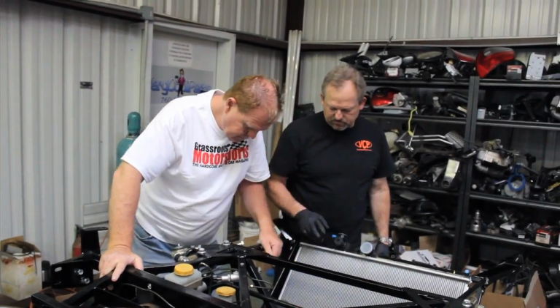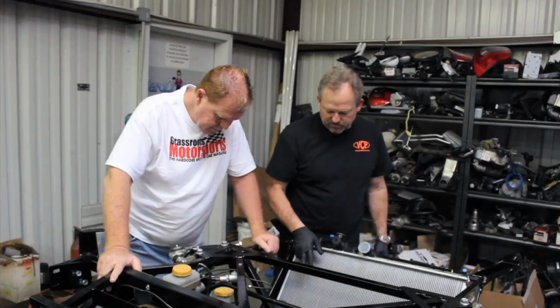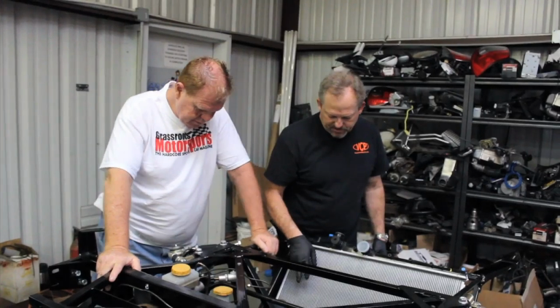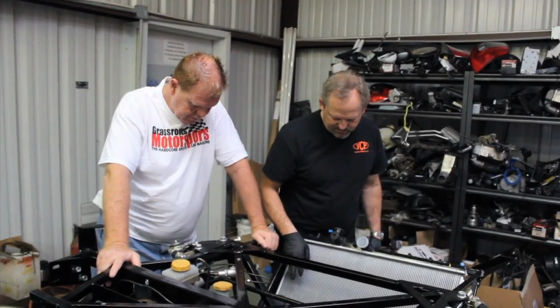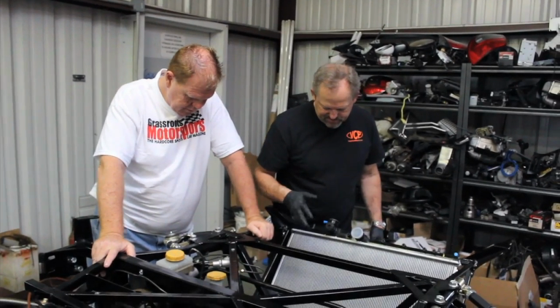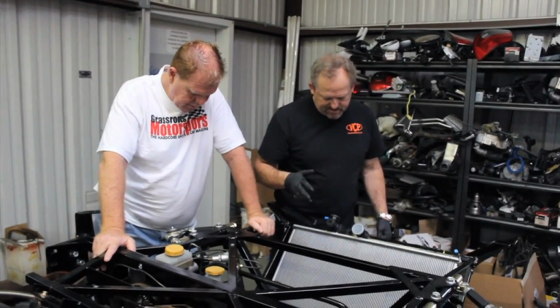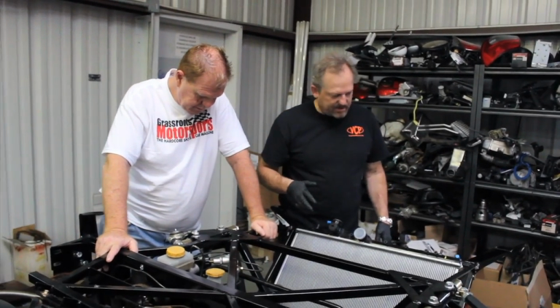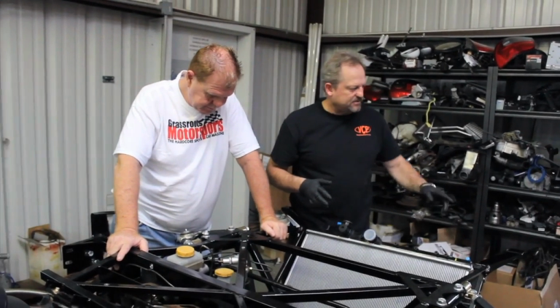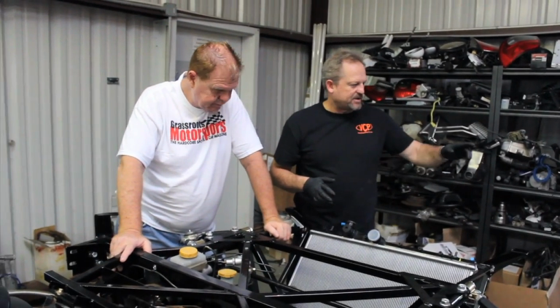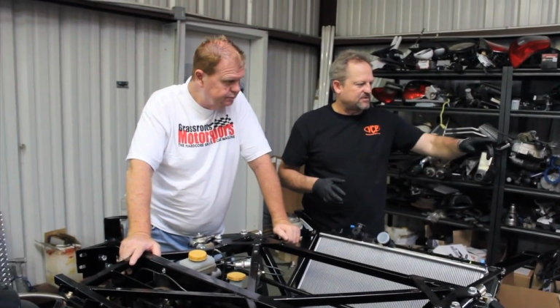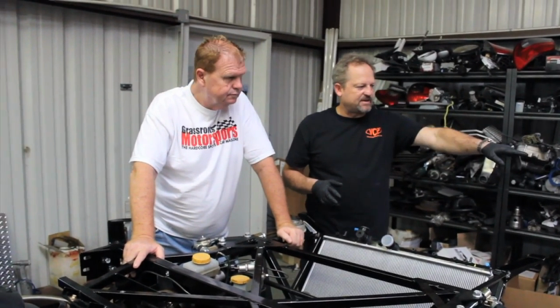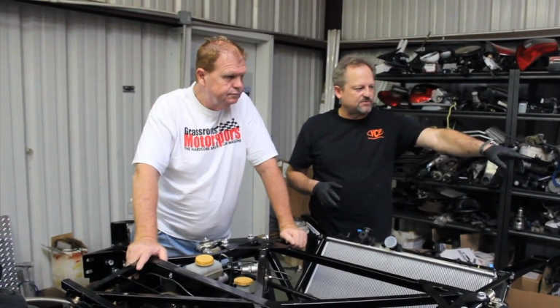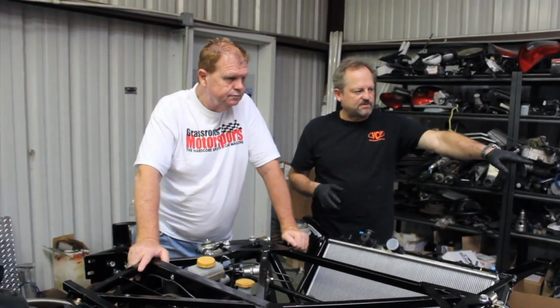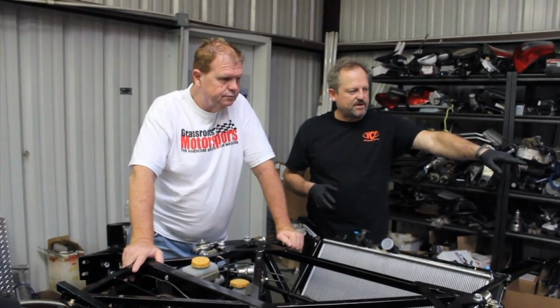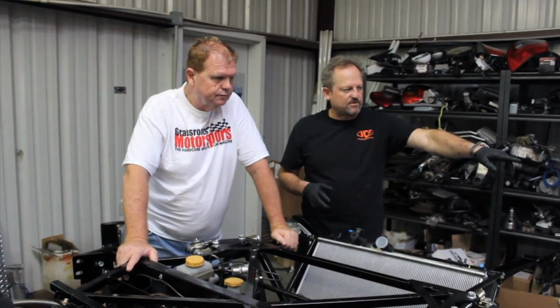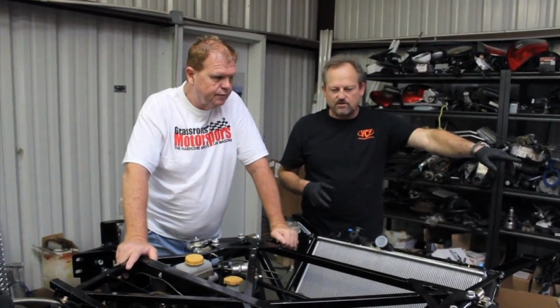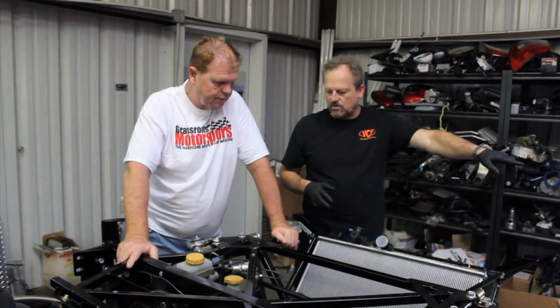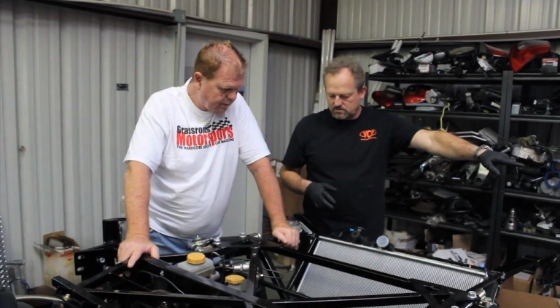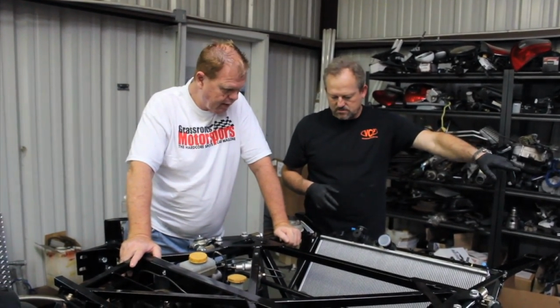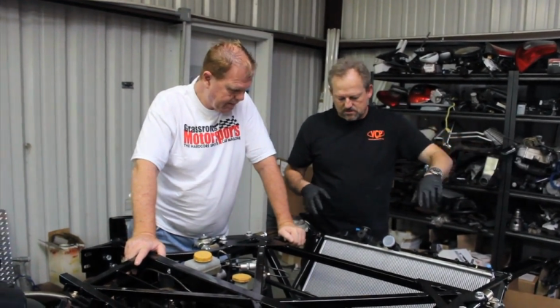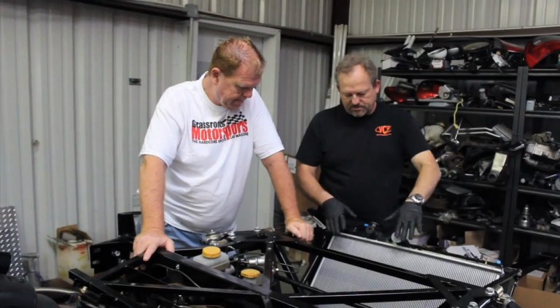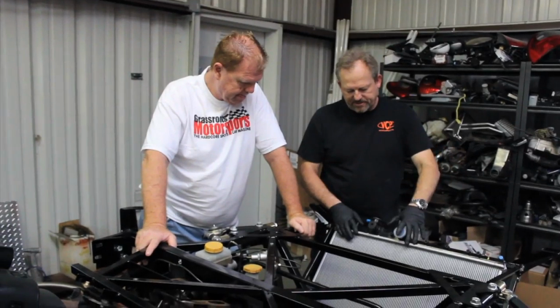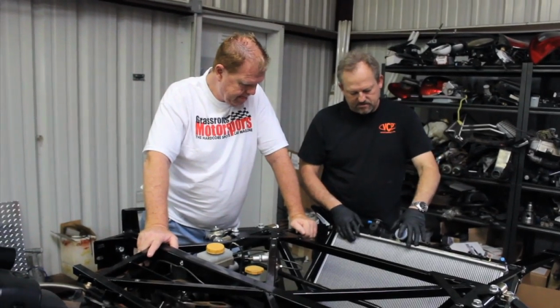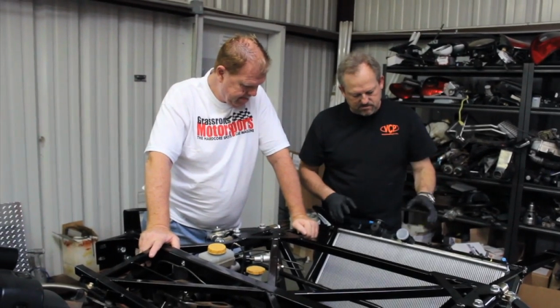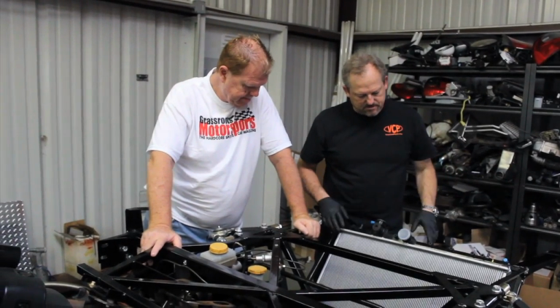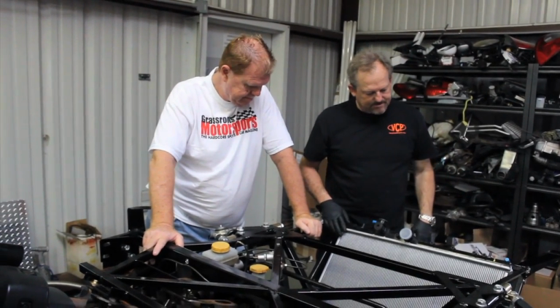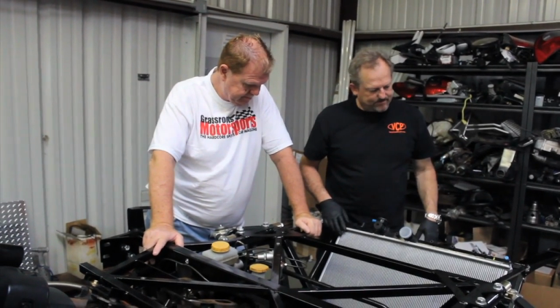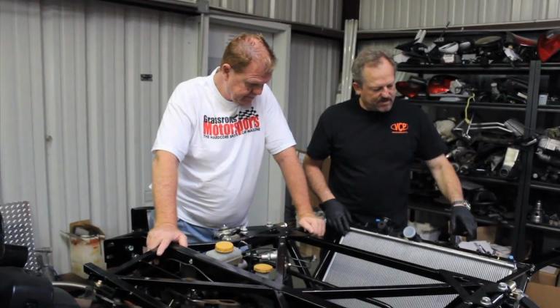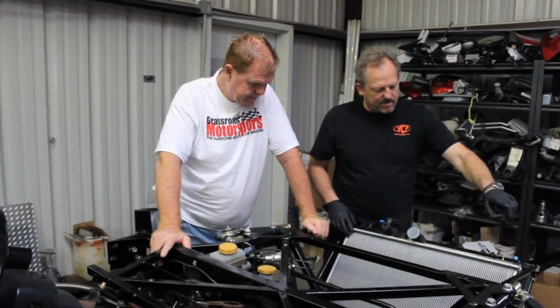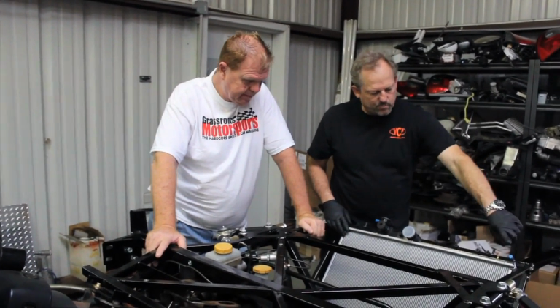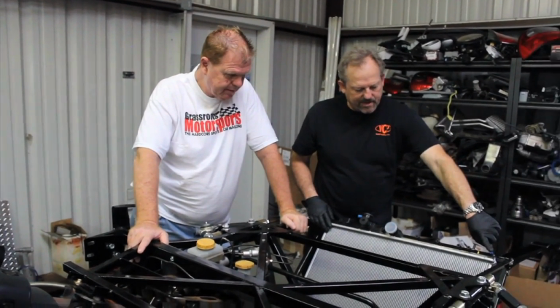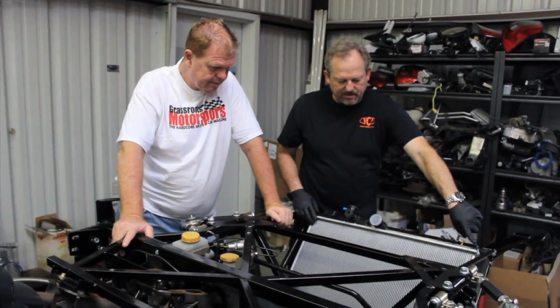Take those two off and transfer the fans from that radiator over there on the wall, on here. And we cap that.